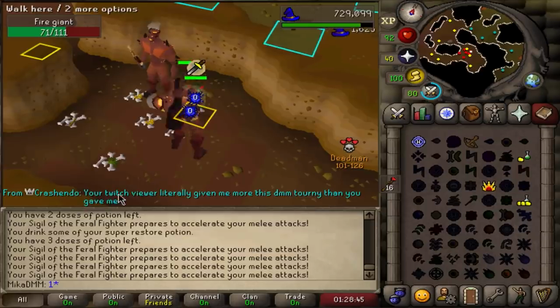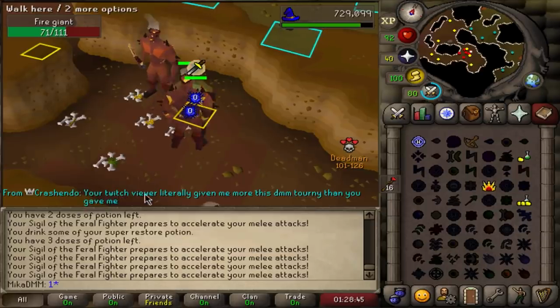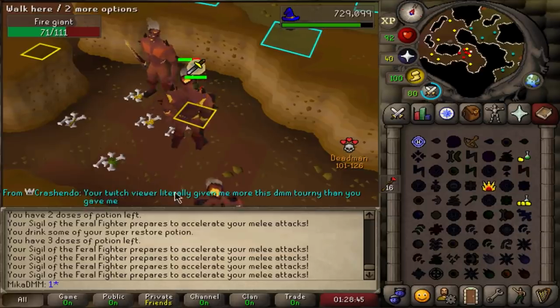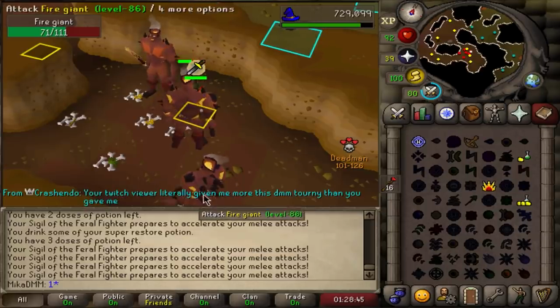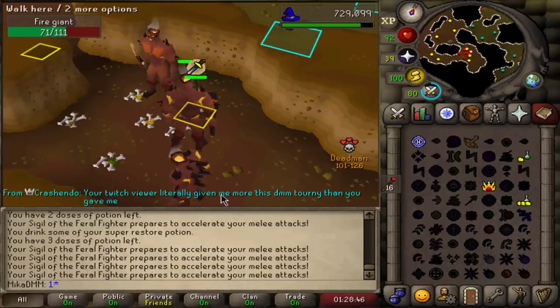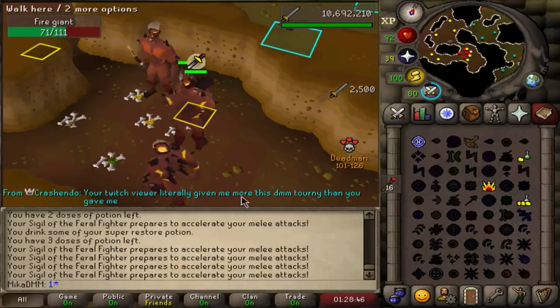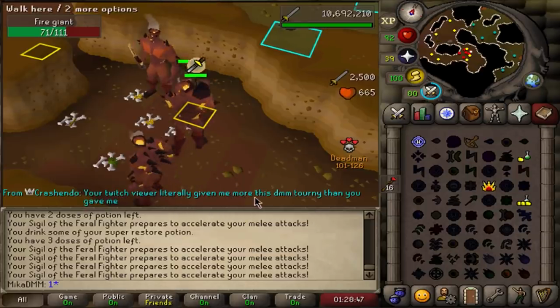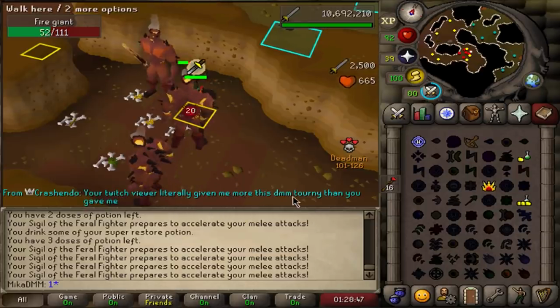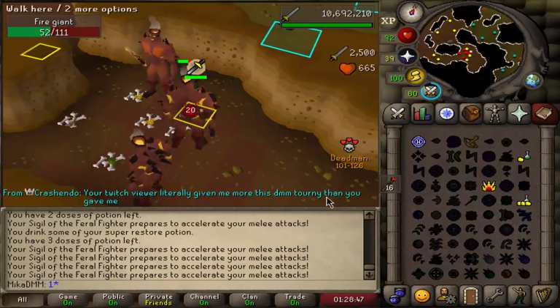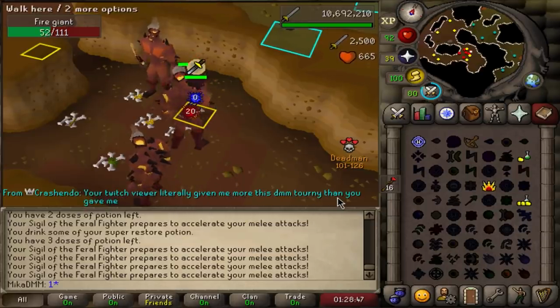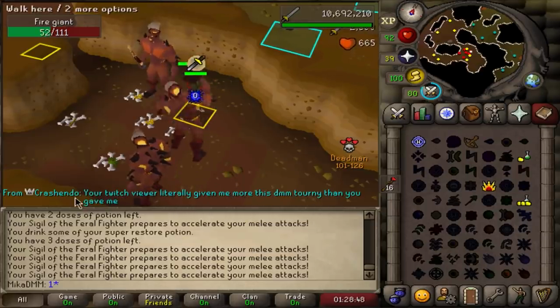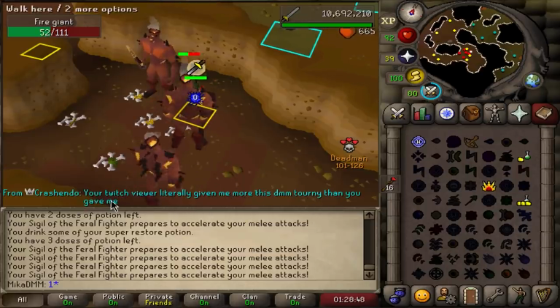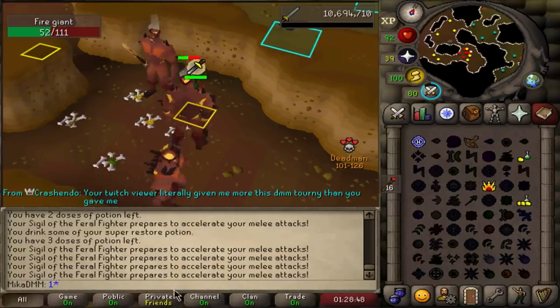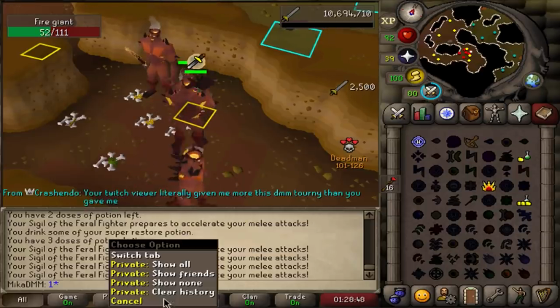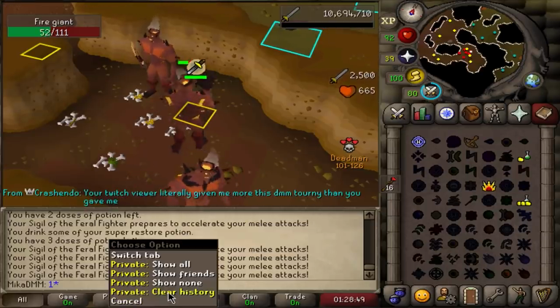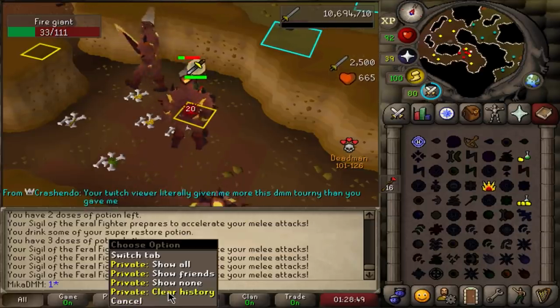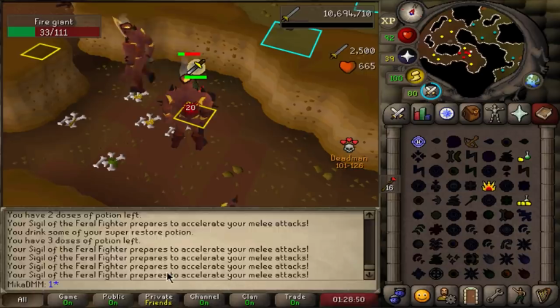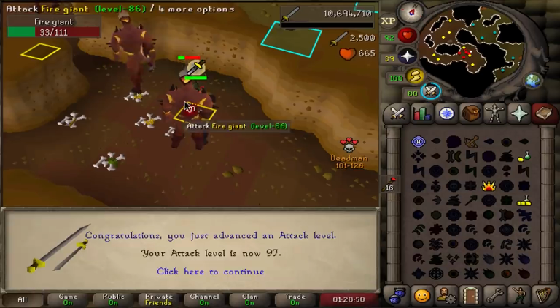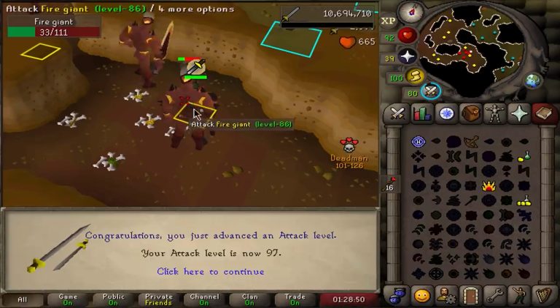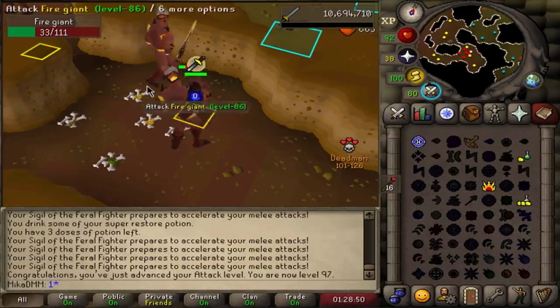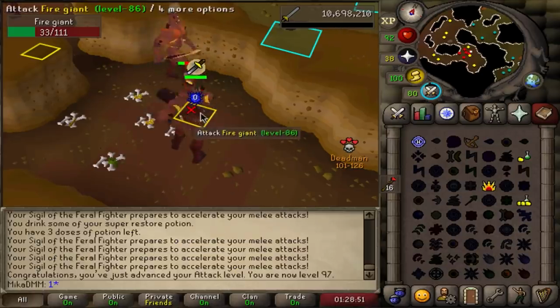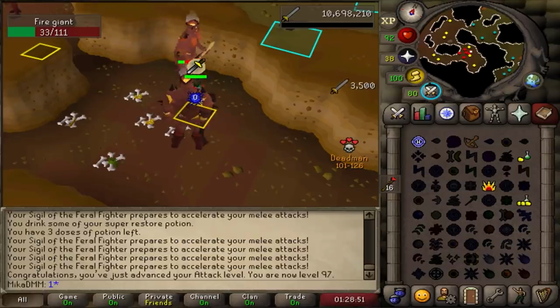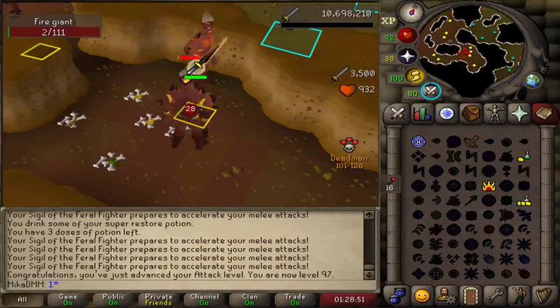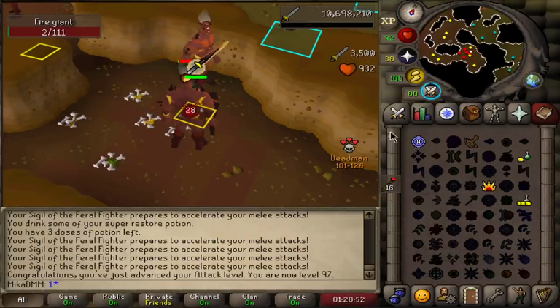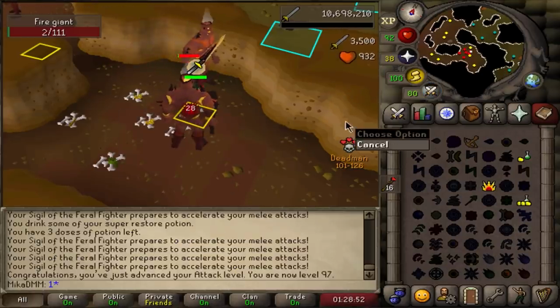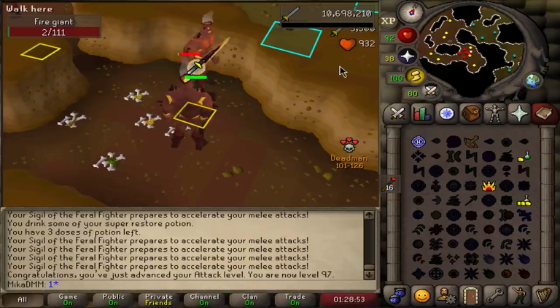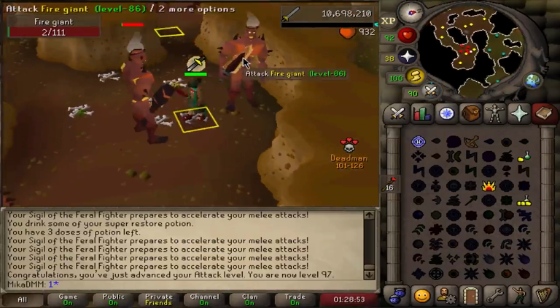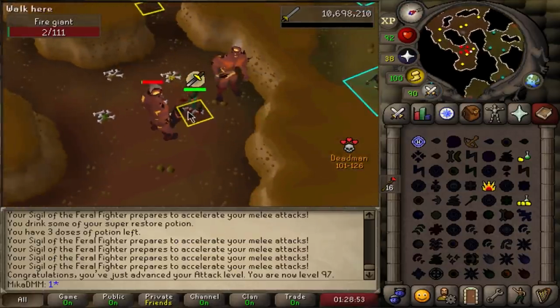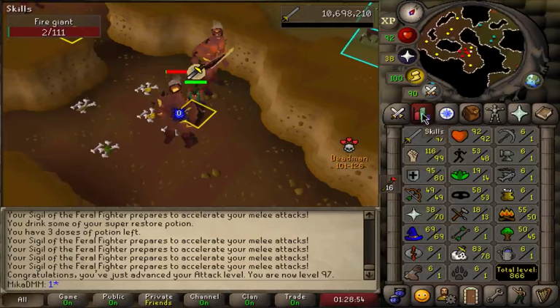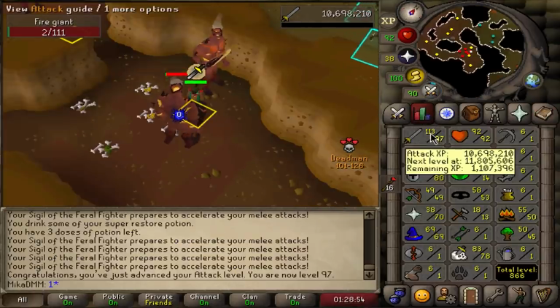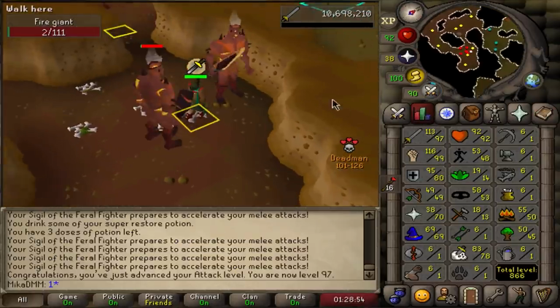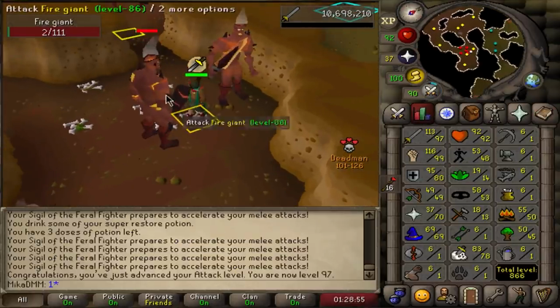Your Twitch viewer literally gave me more DSDMM tourney than you gave me. Okay, what did you give me, Crescendo? Relax, my guy. I just missed 97 attack. Okay, two more levels to go, man. We are almost there.